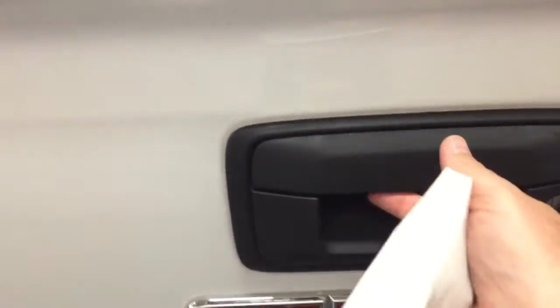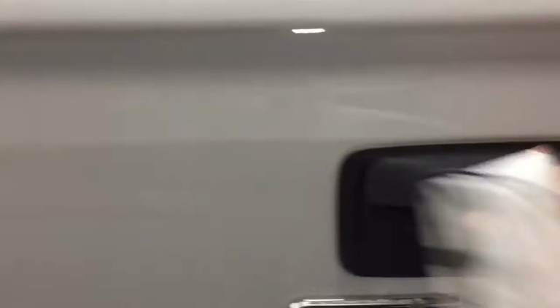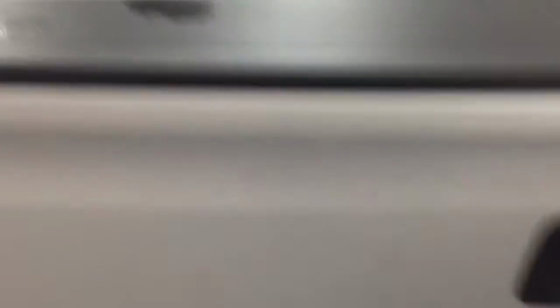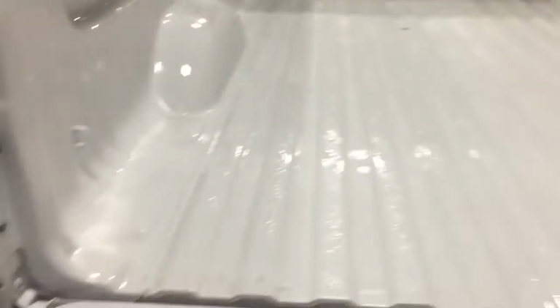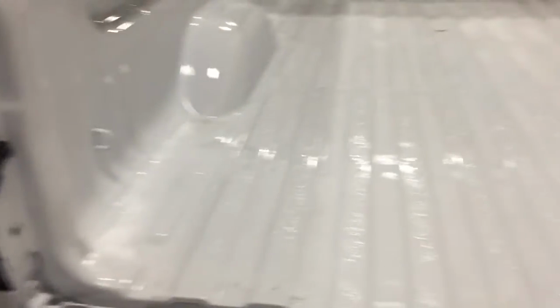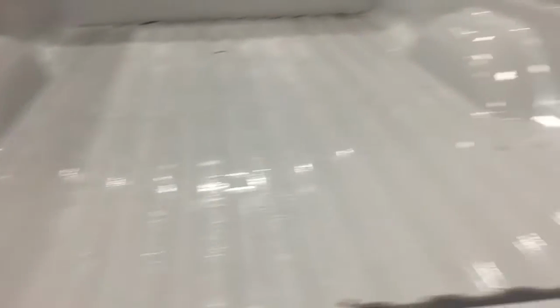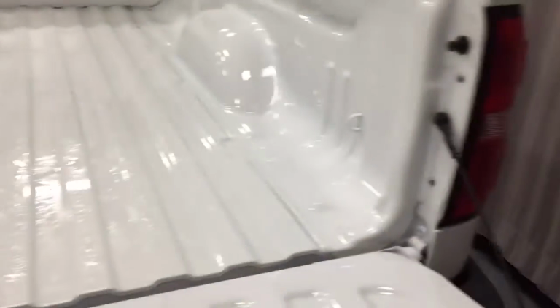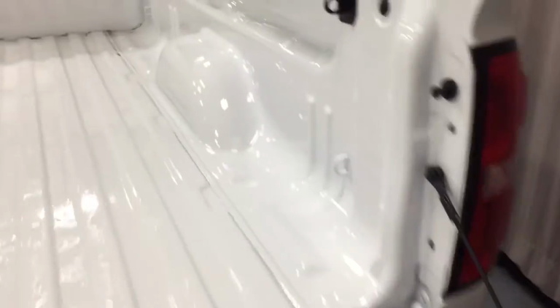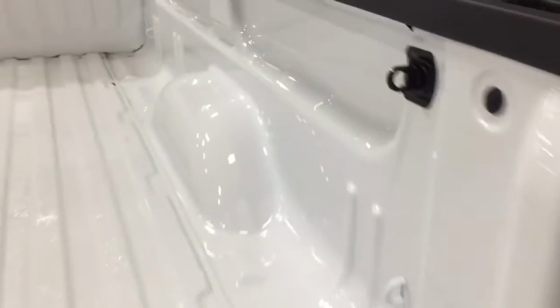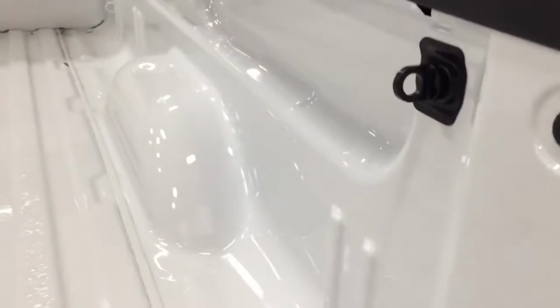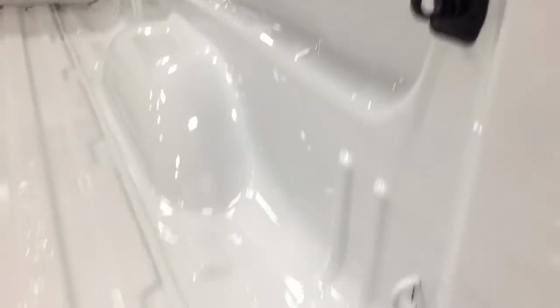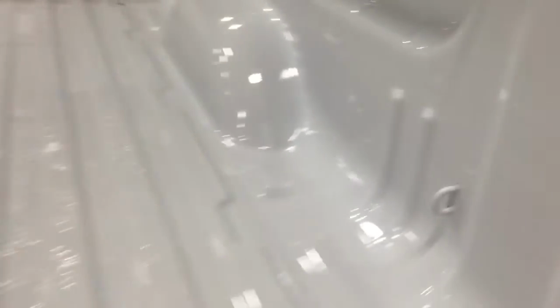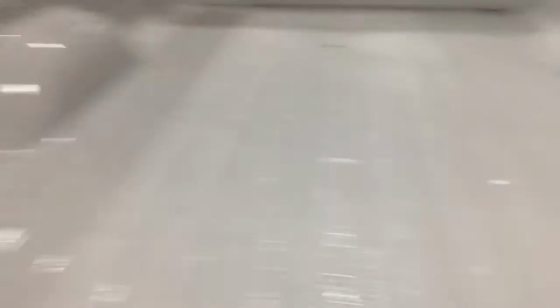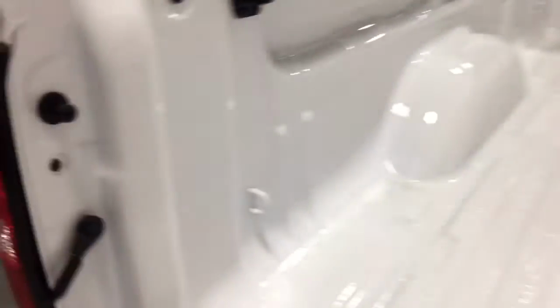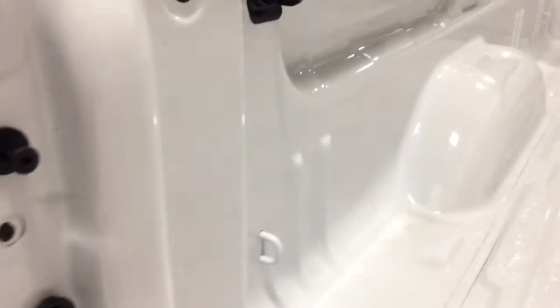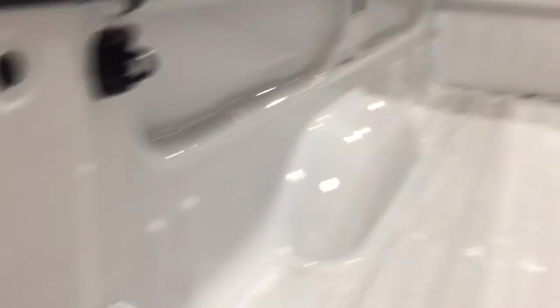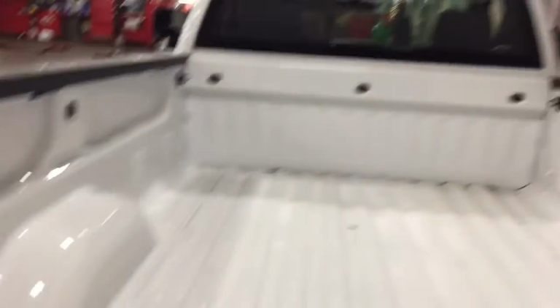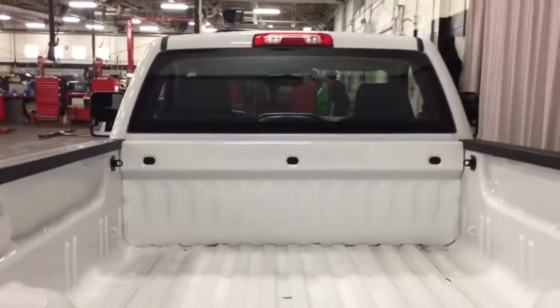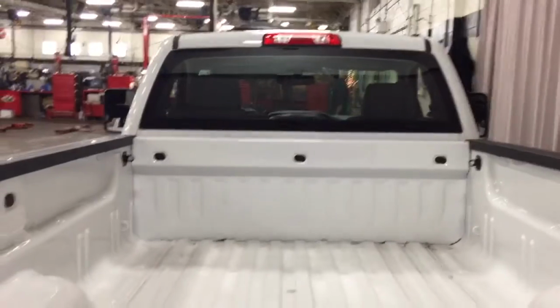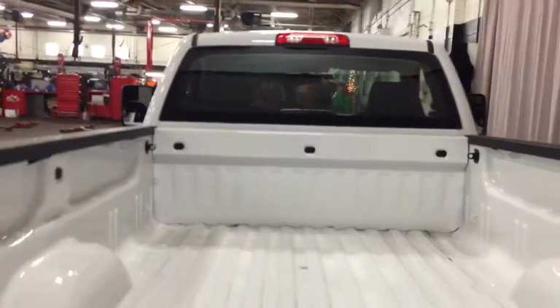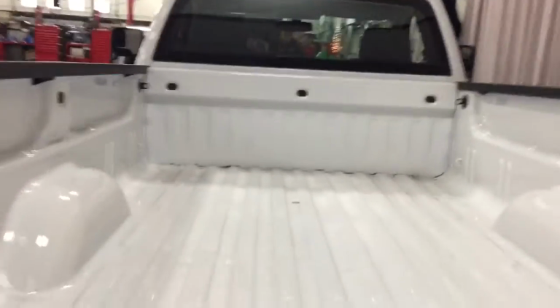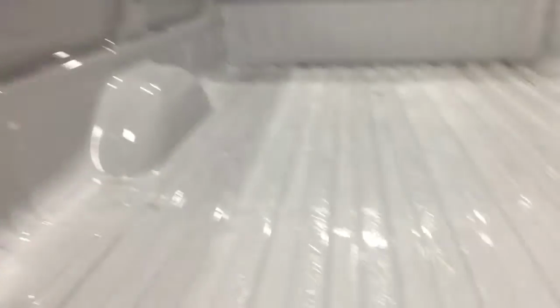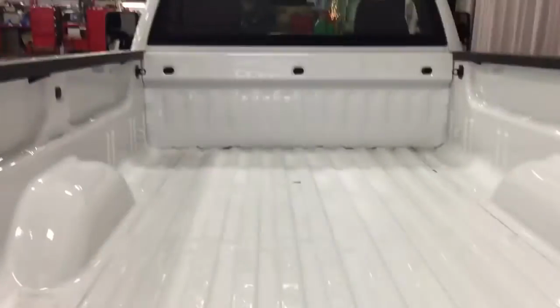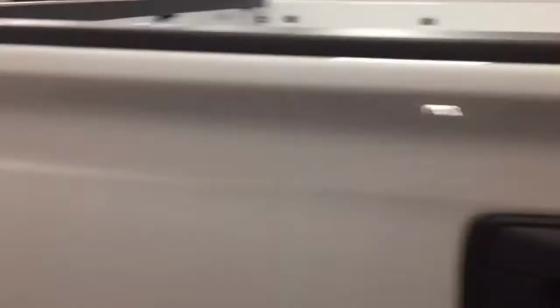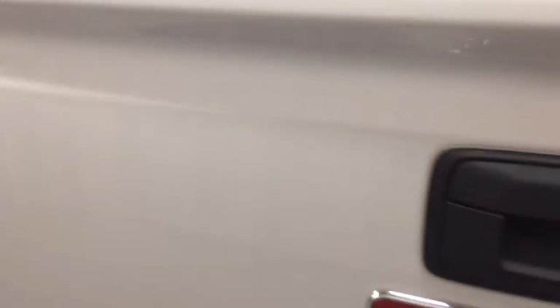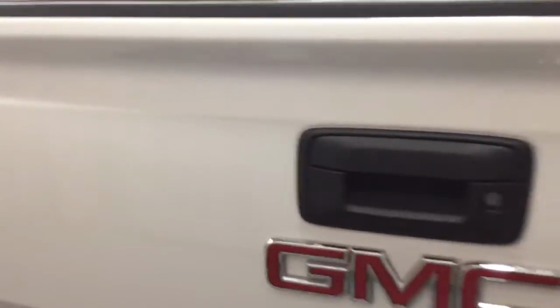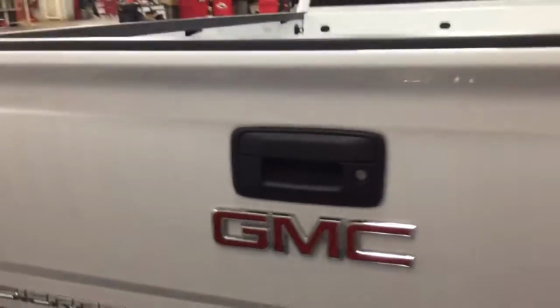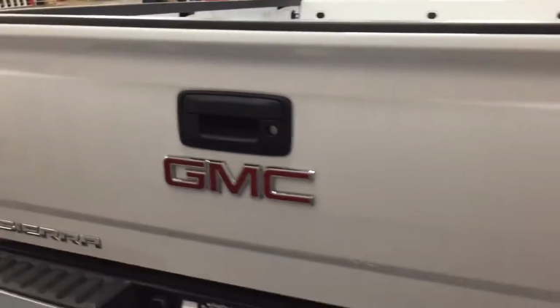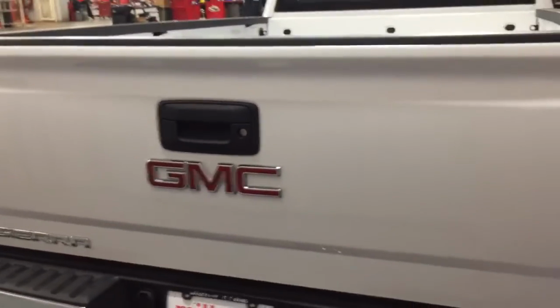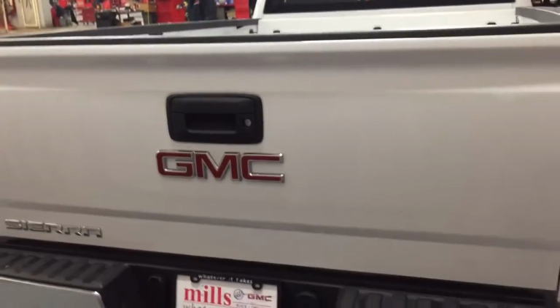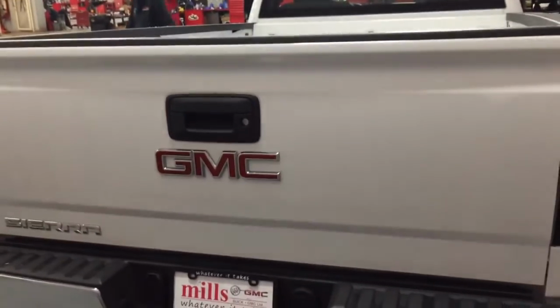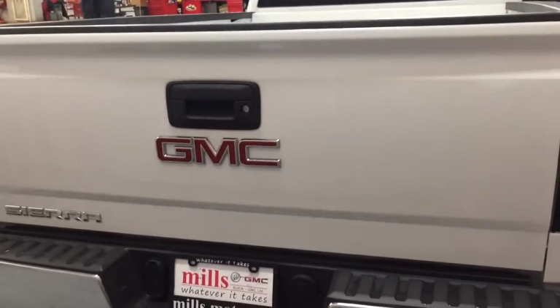The tailgate comes down nice and easy. Inside you've got cargo hook tie-downs, and there's LED lighting up there for the back of the truck to help illuminate things. Very easy to operate with one hand on the tailgate.